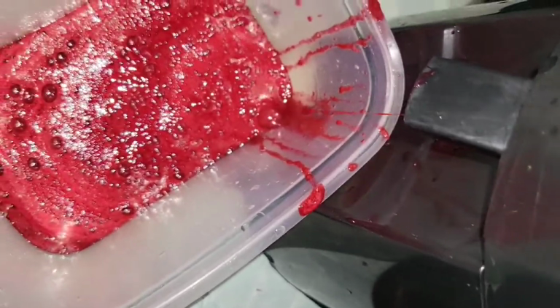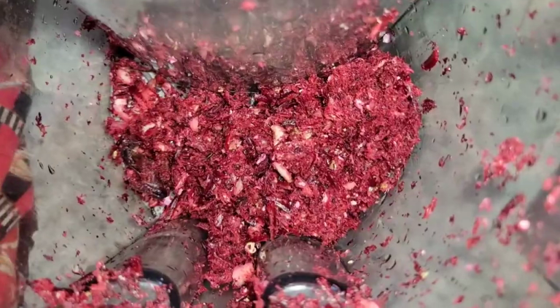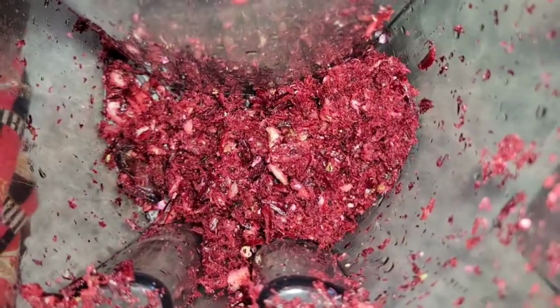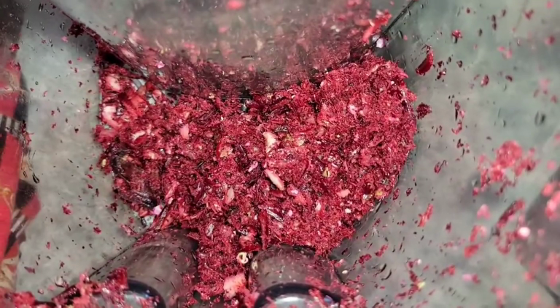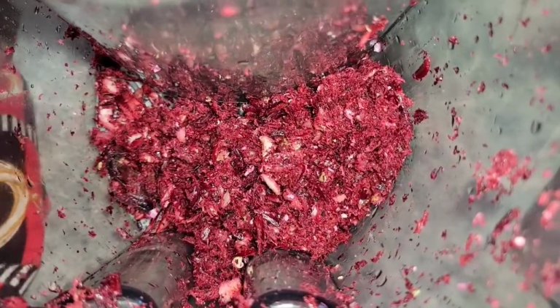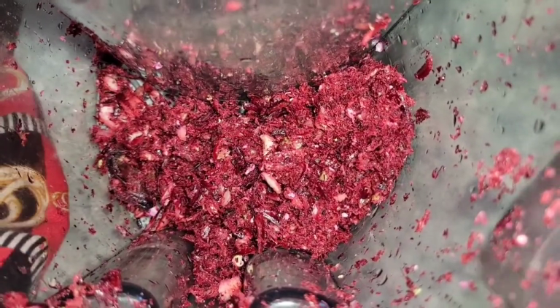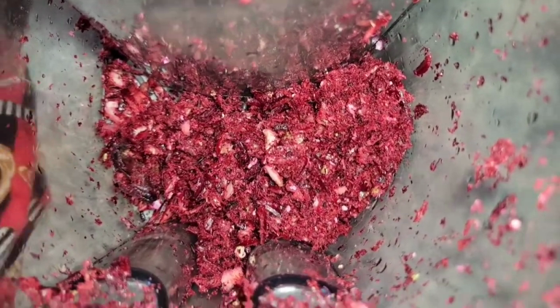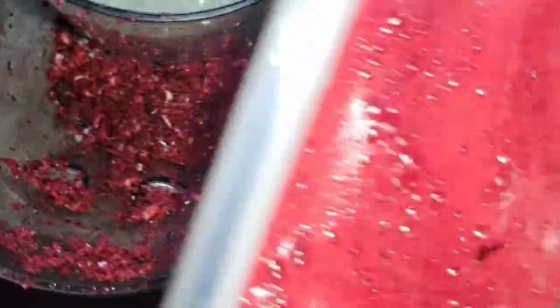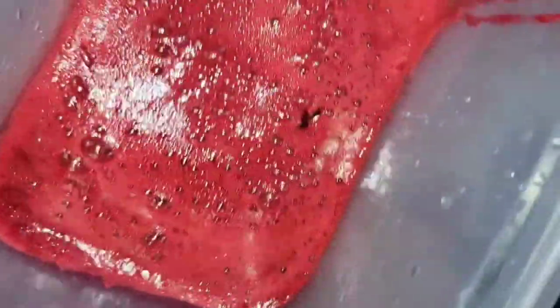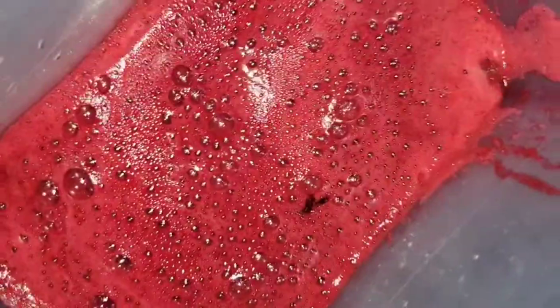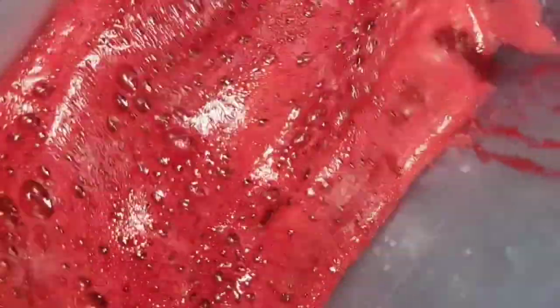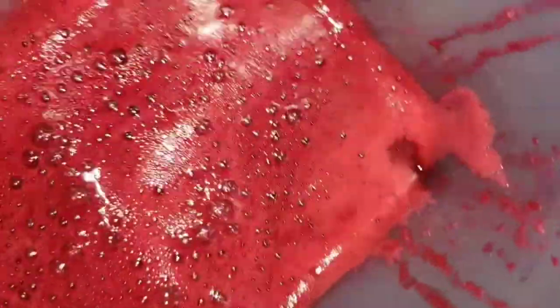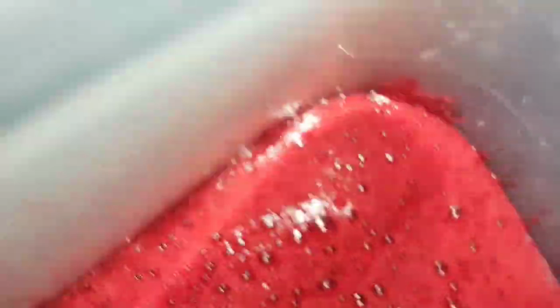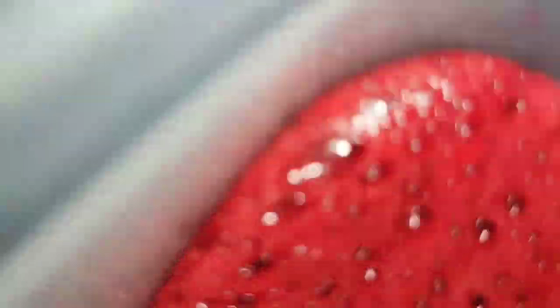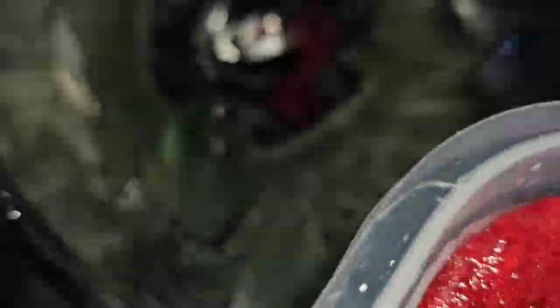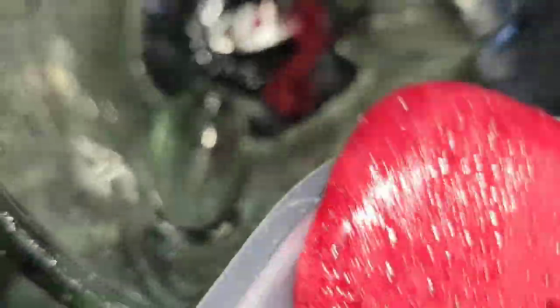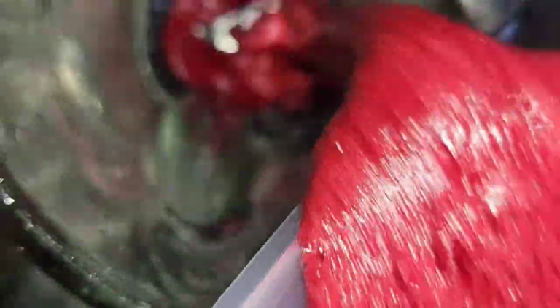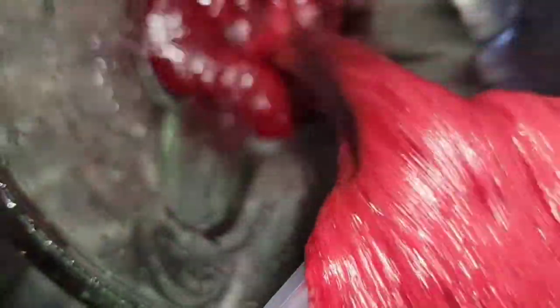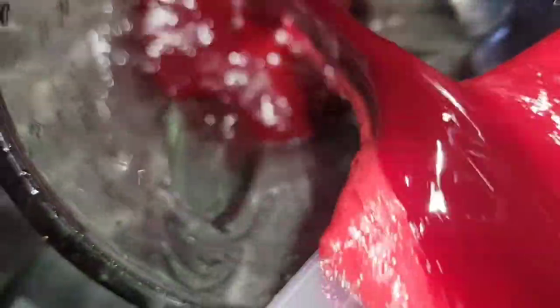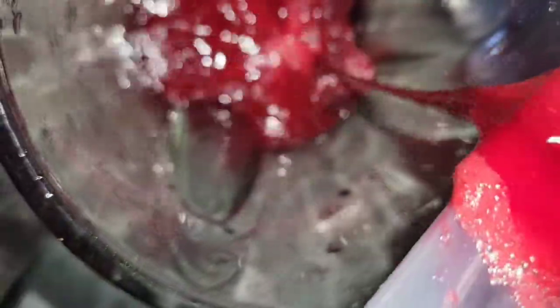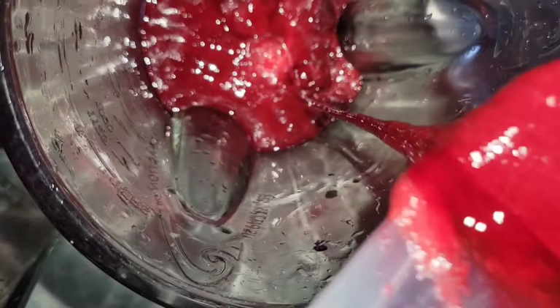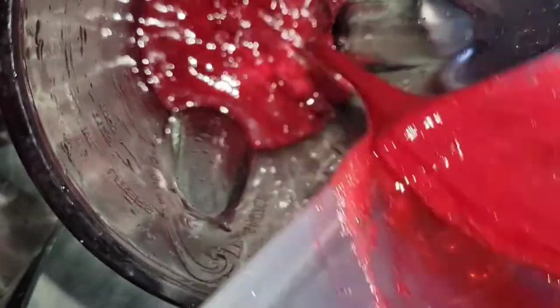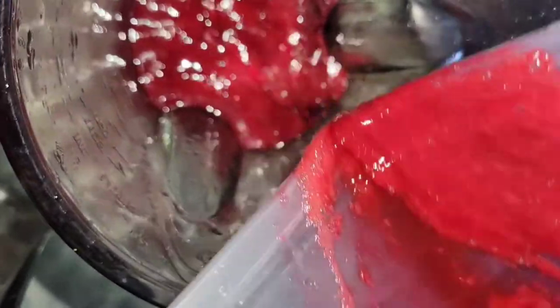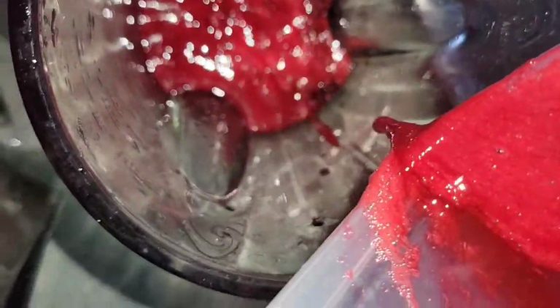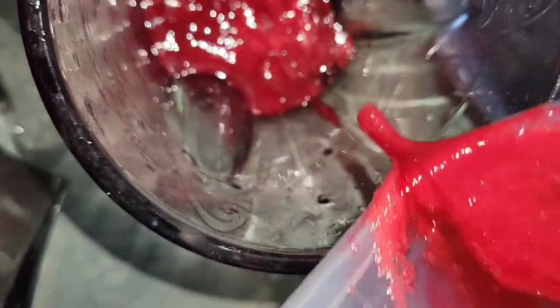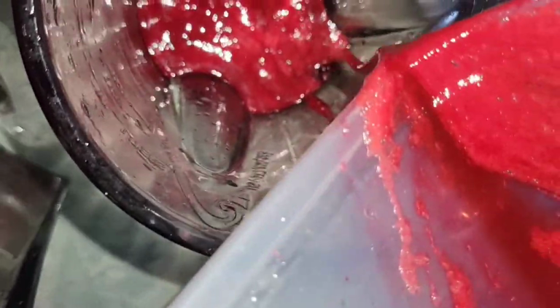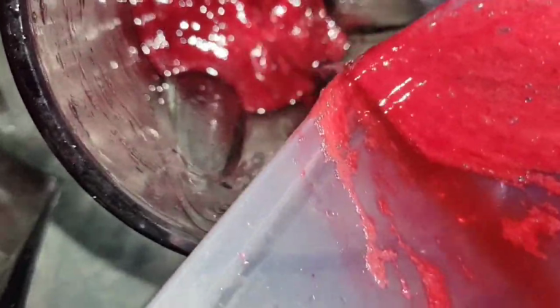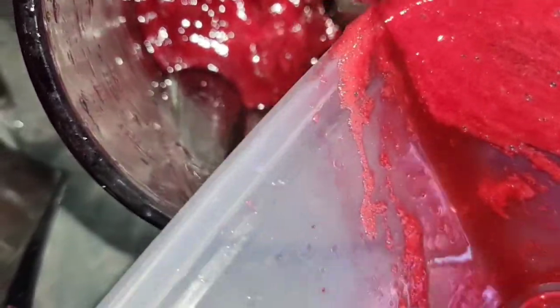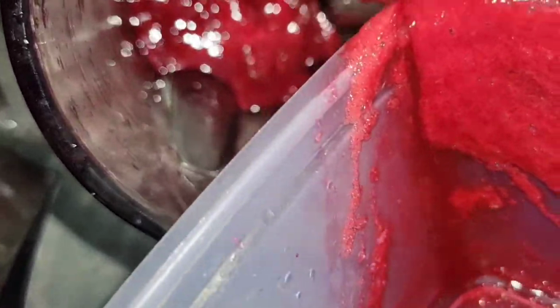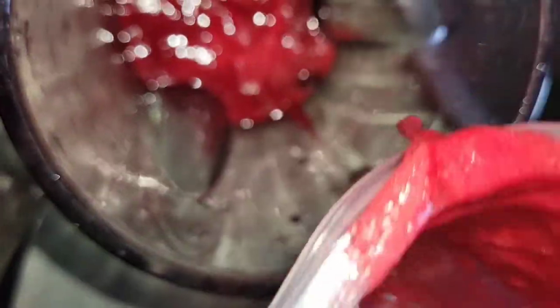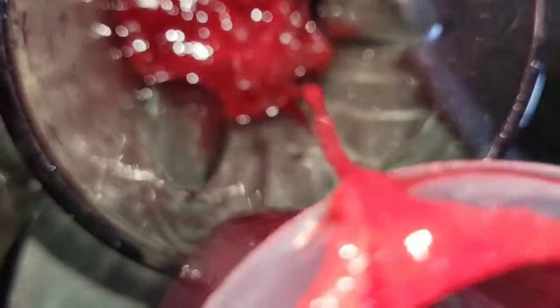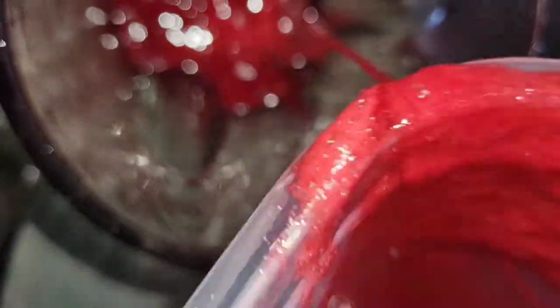Now that I've finished extracting, I want the trash to be a little more refined because I'll be using it with my cake. So what I do is pour the extract juice along with the trash inside my blender.